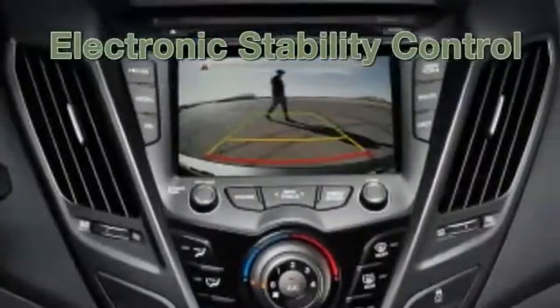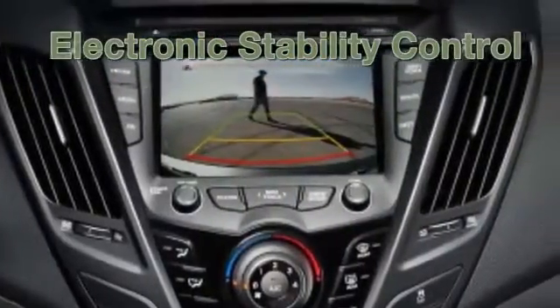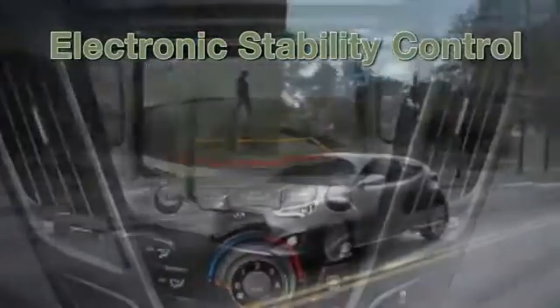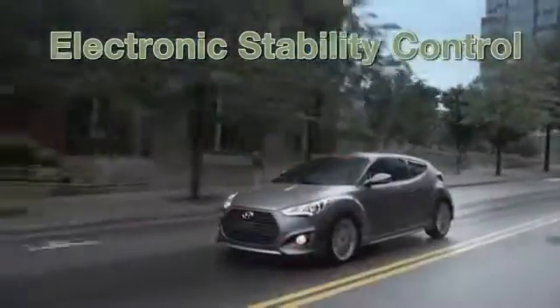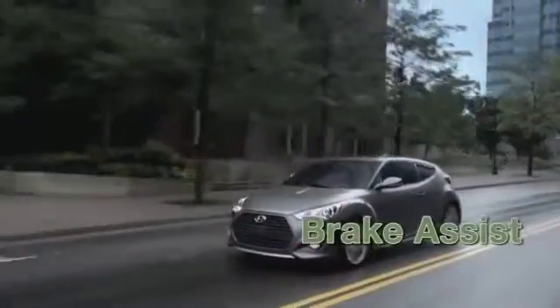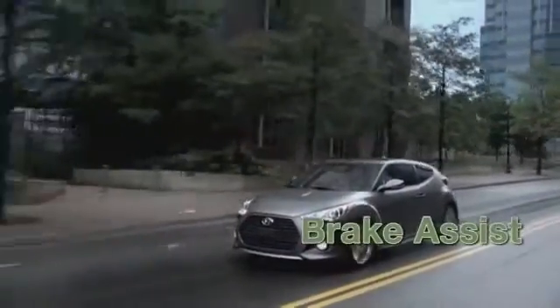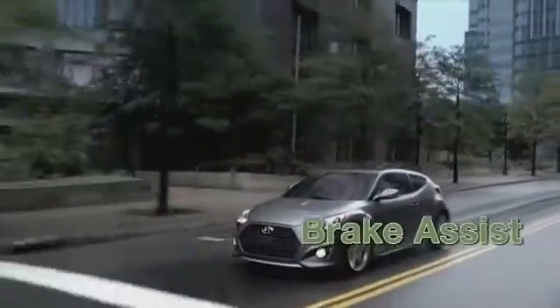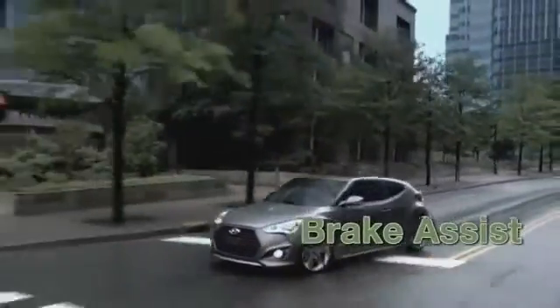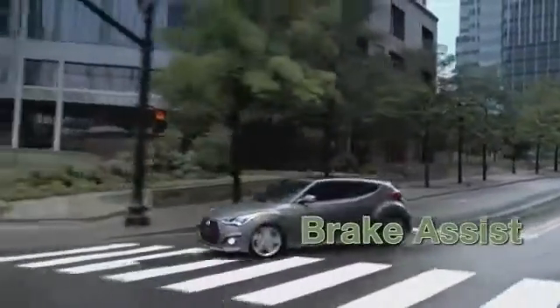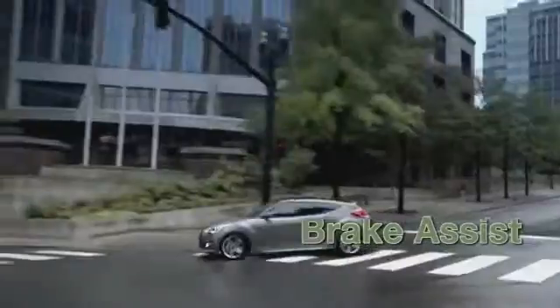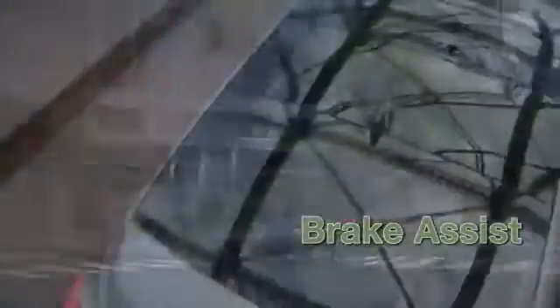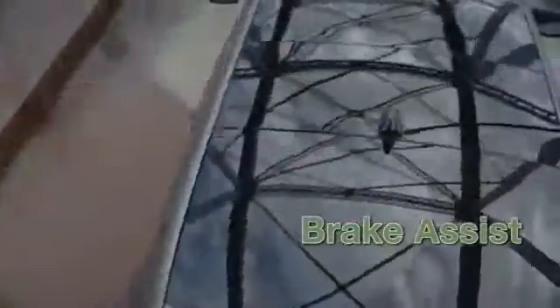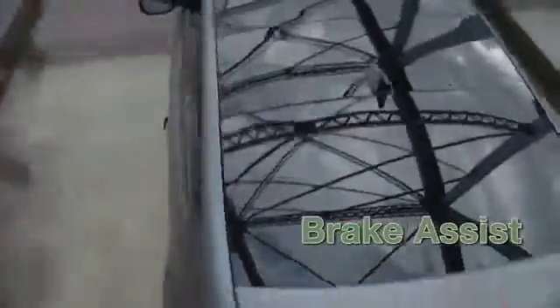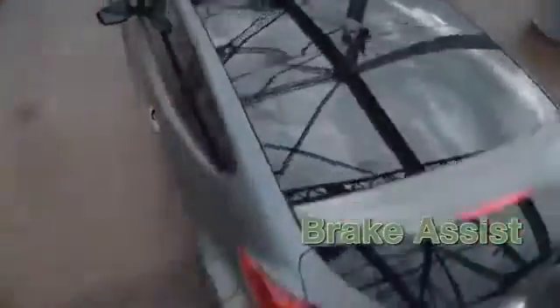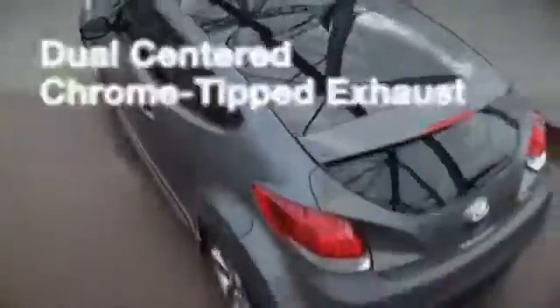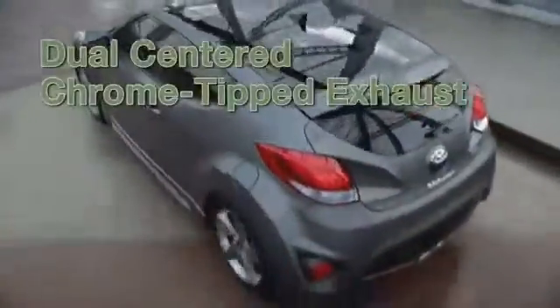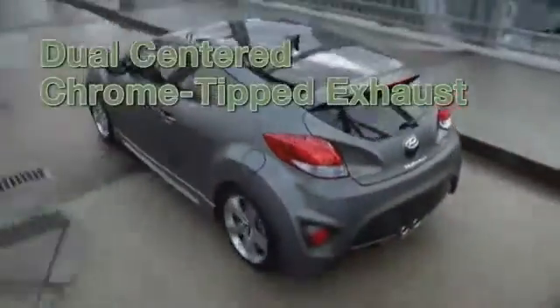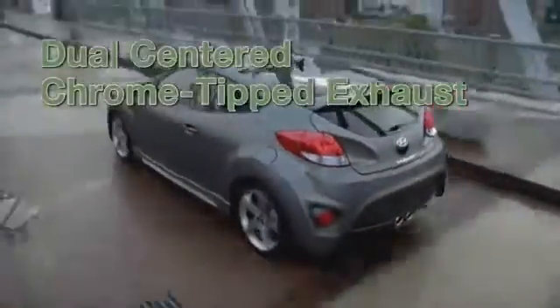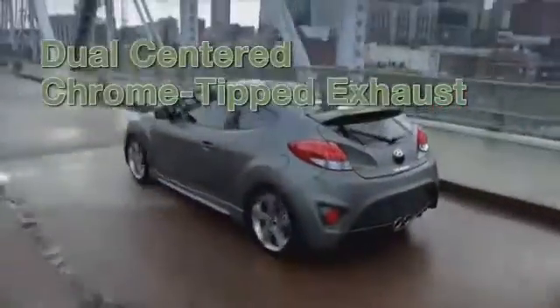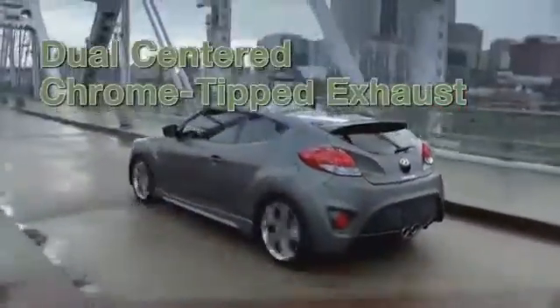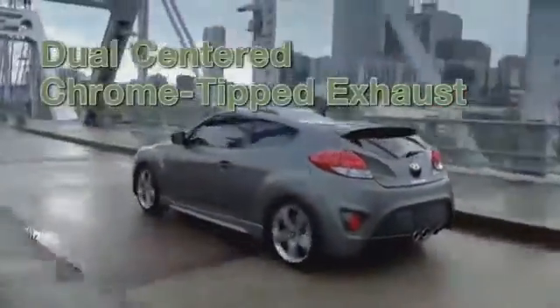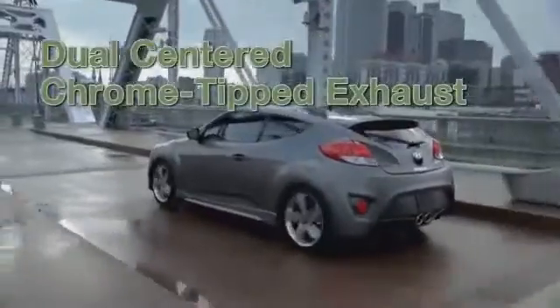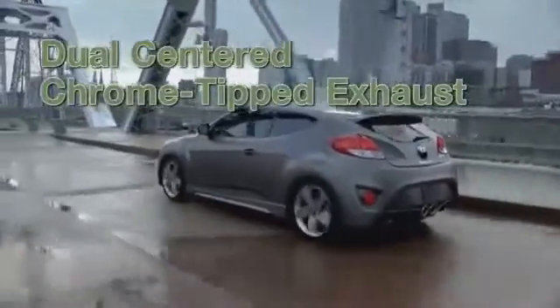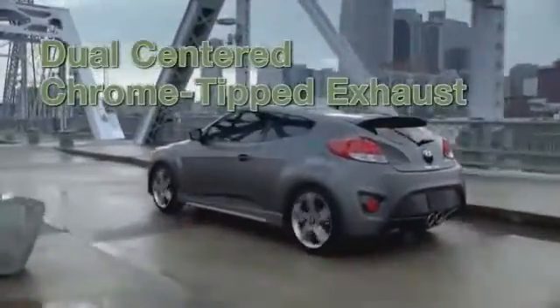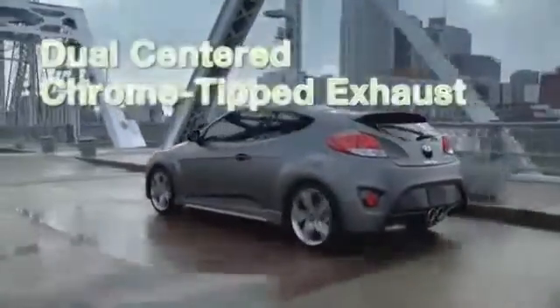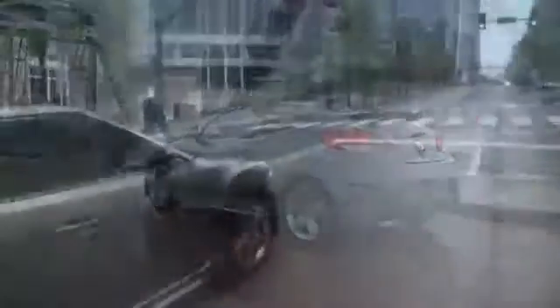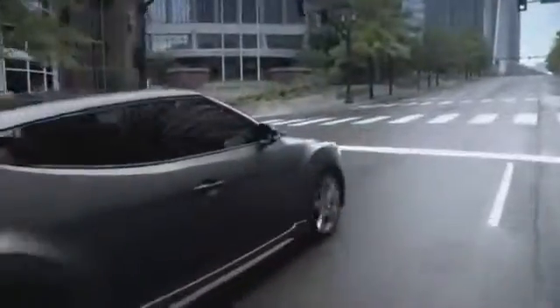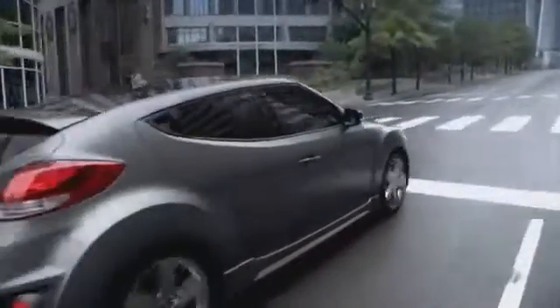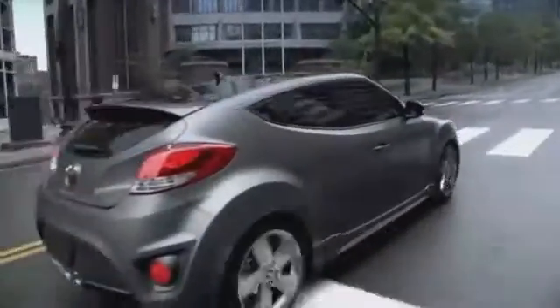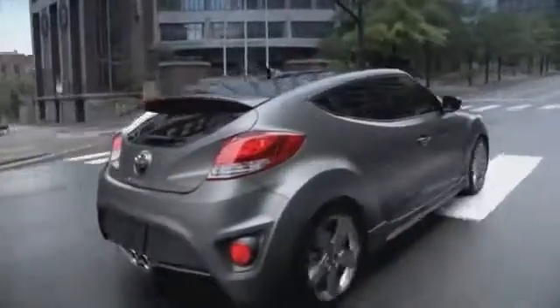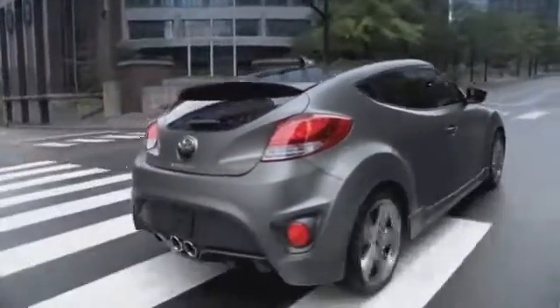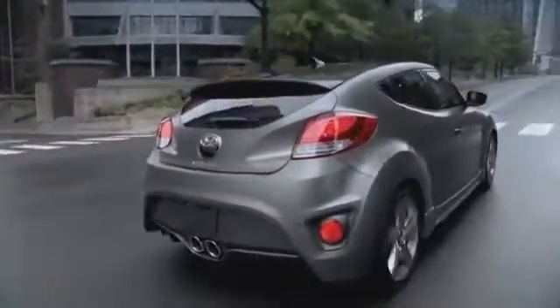Even our take on safety borders the extreme. Six airbags with a front occupant classification system, a protective unibody frame, and sophisticated vehicle stability management system are all standard so you can feel confident behind the wheel.